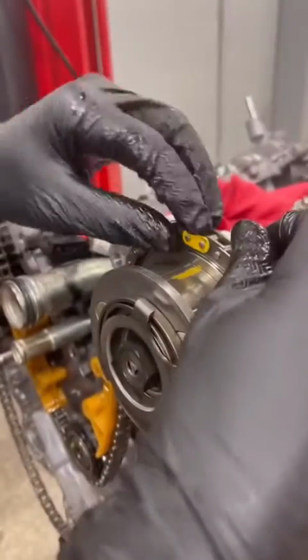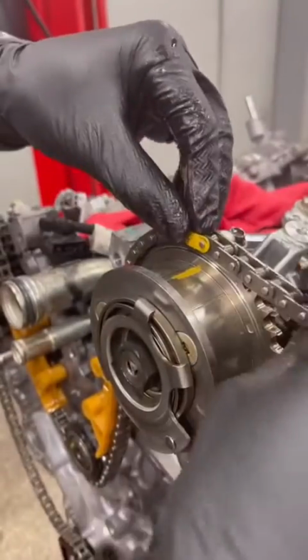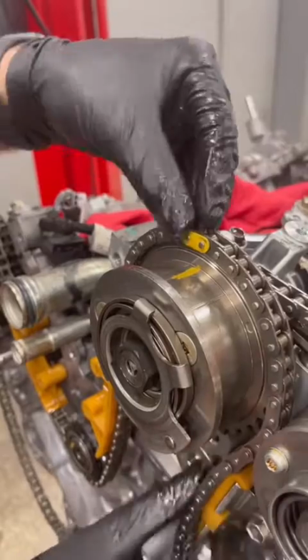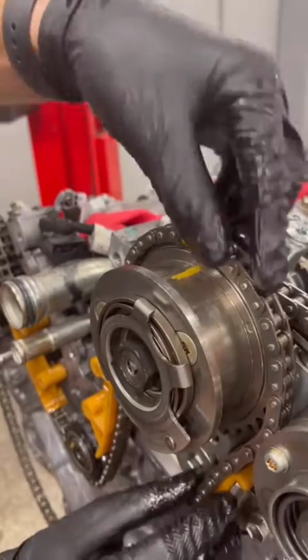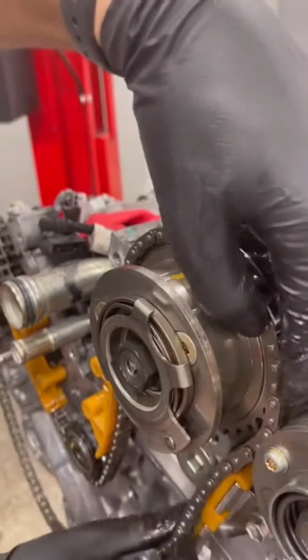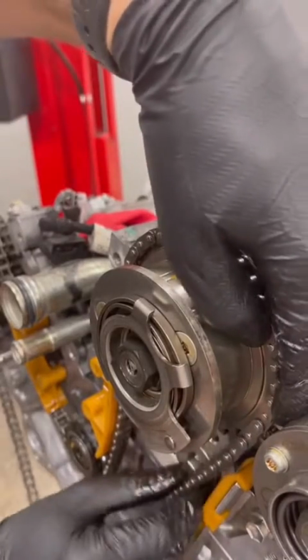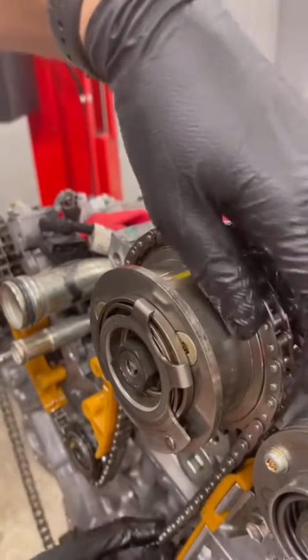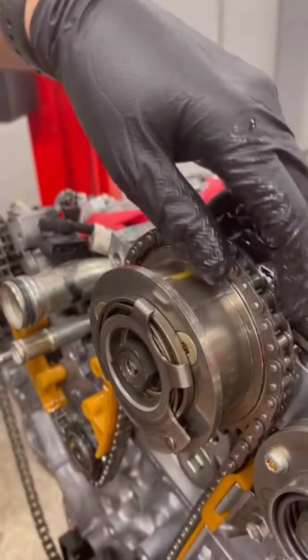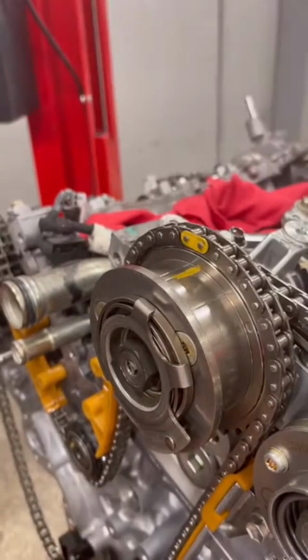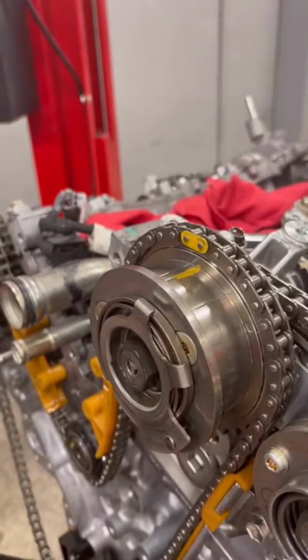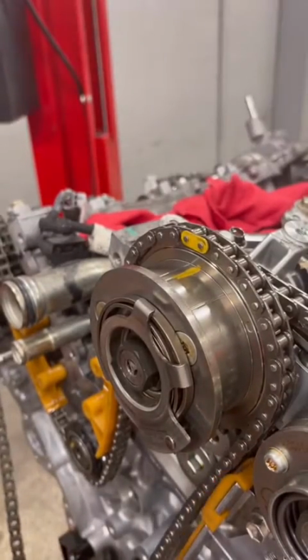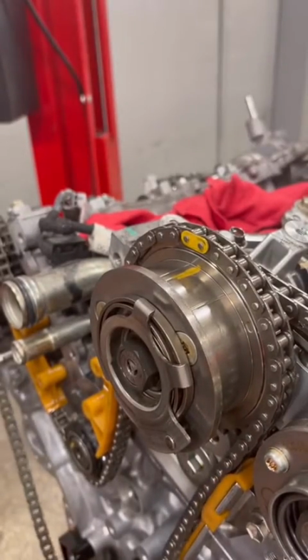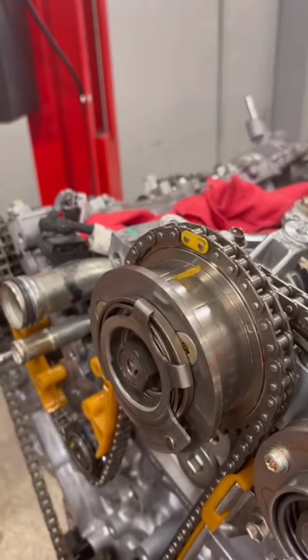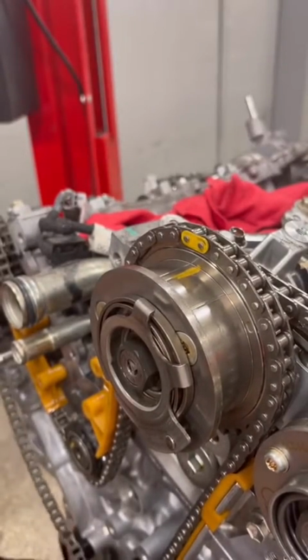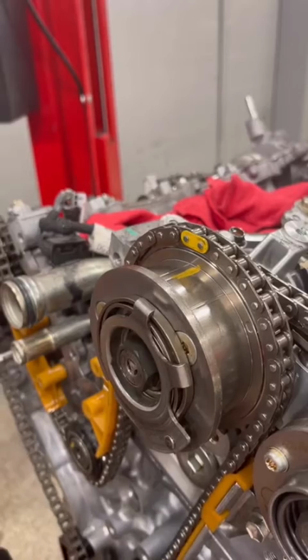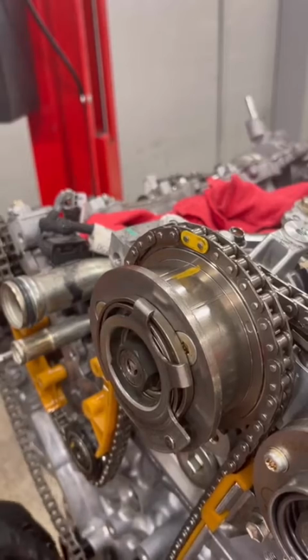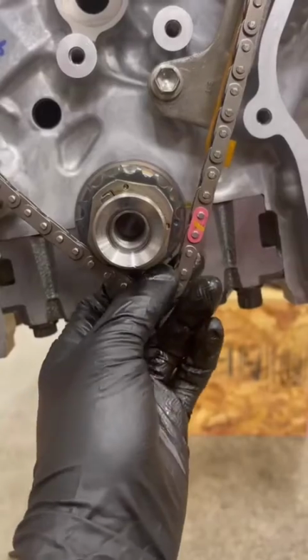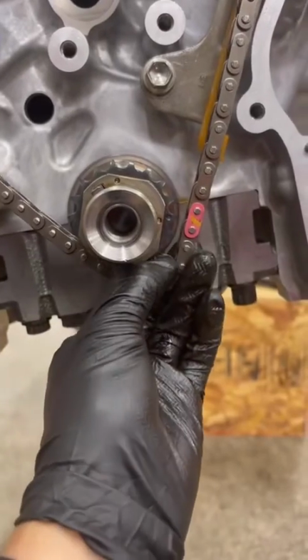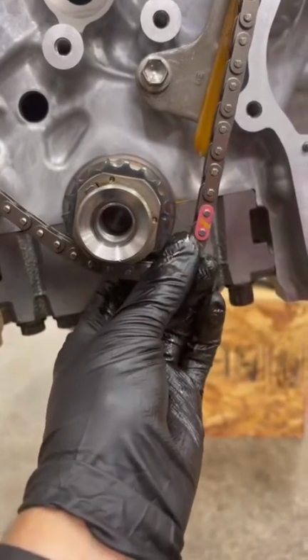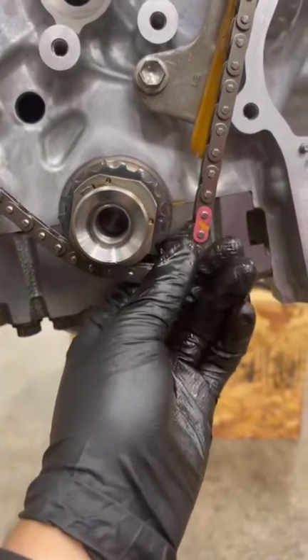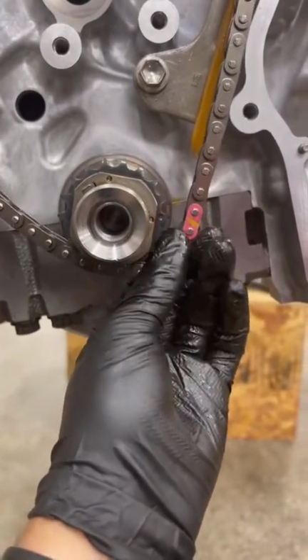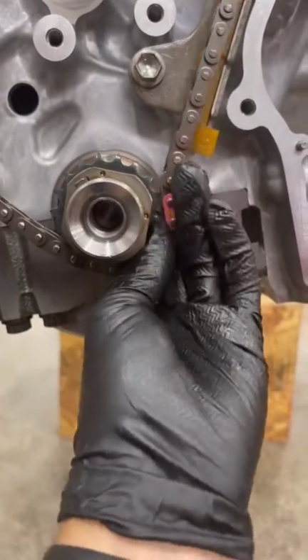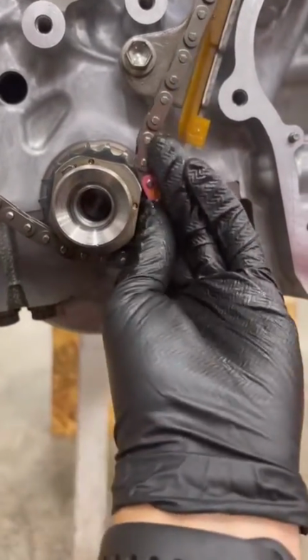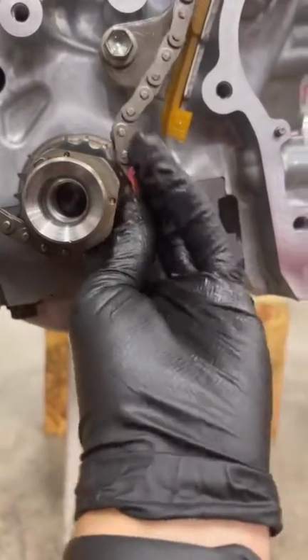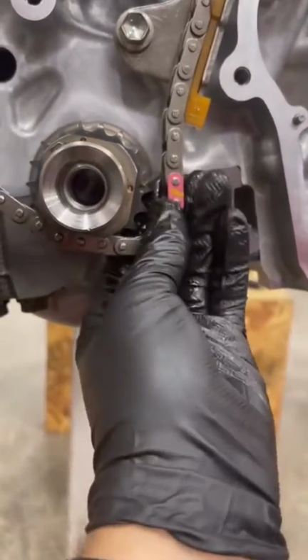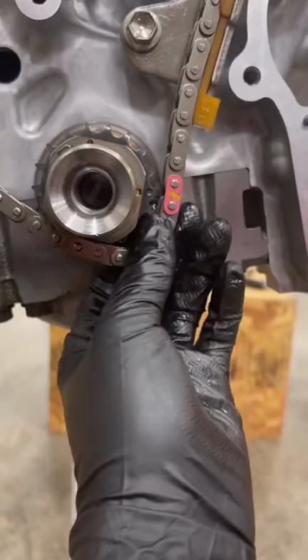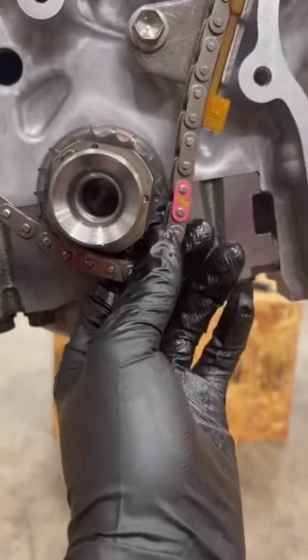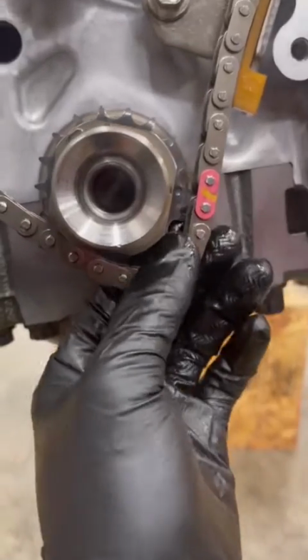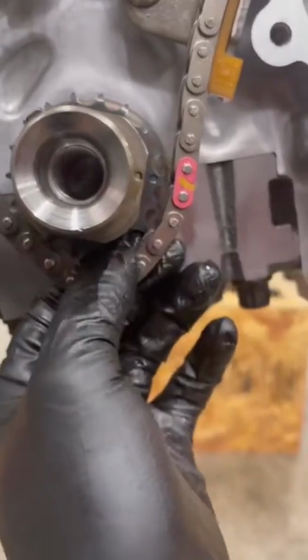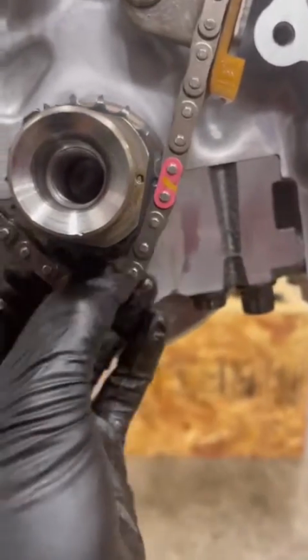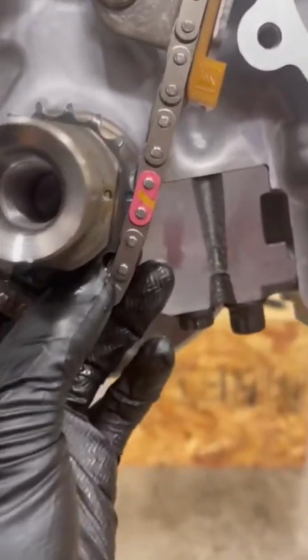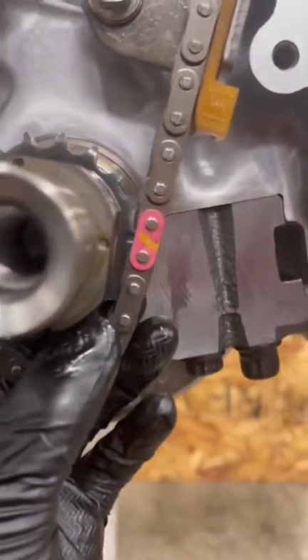Lines up perfectly. It sneaks around like this and down to the crank. And lastly, line up the red one with the last timing mark like this.